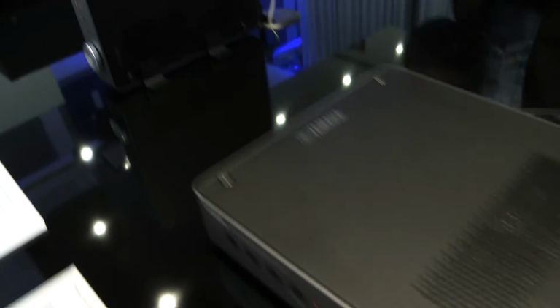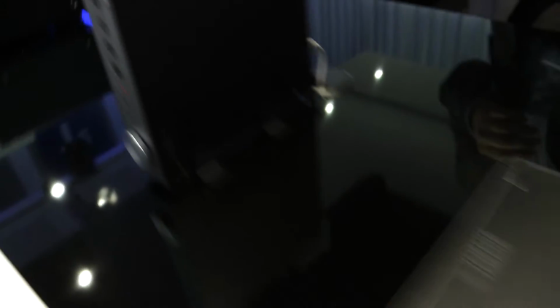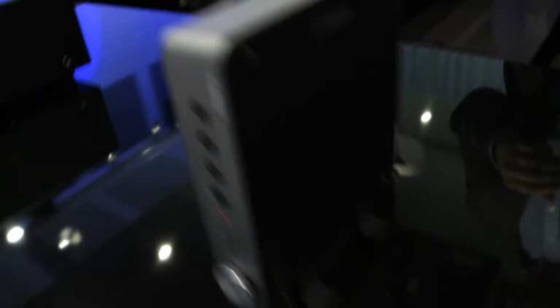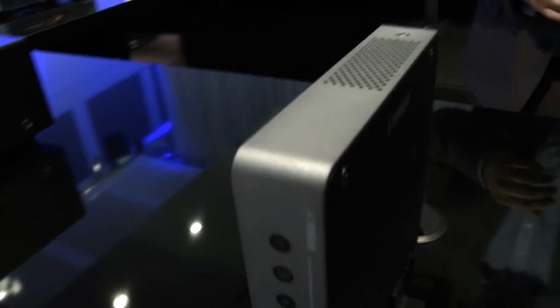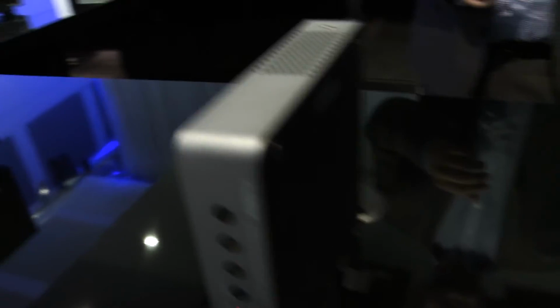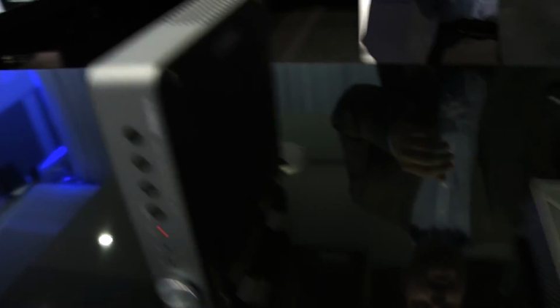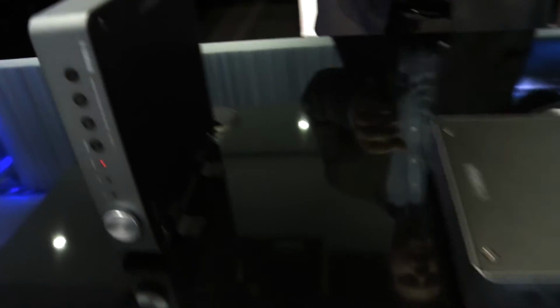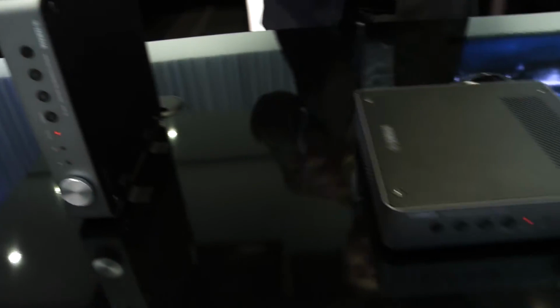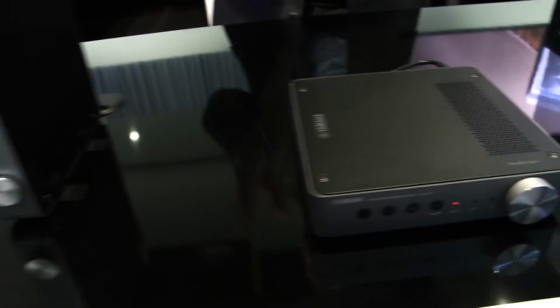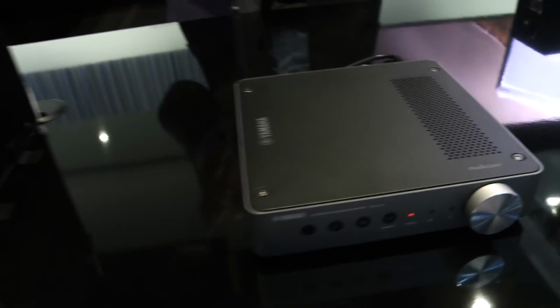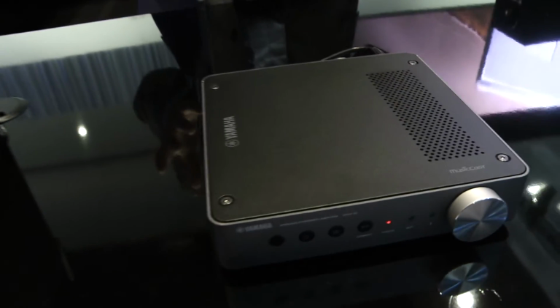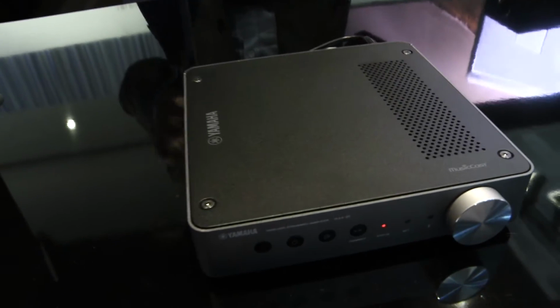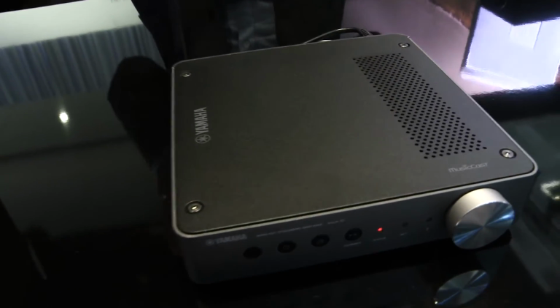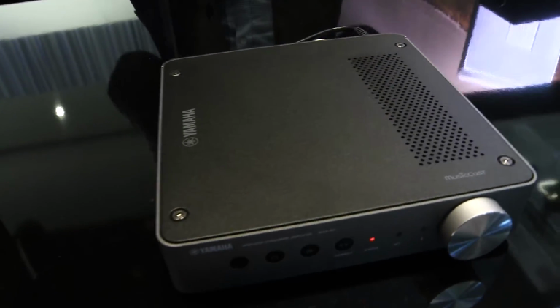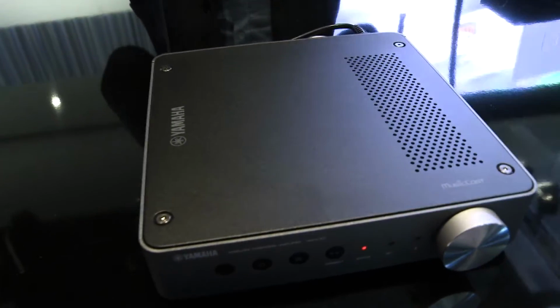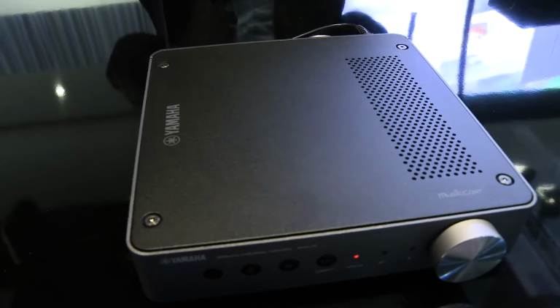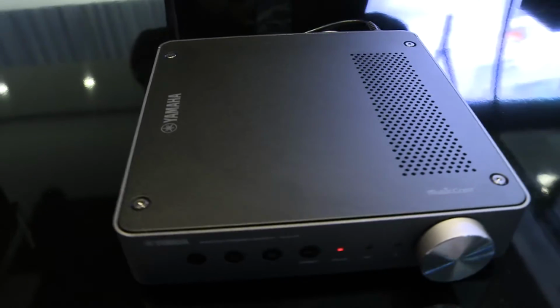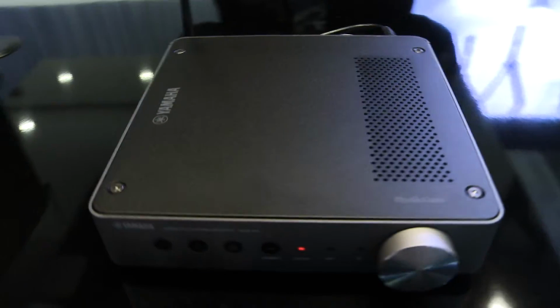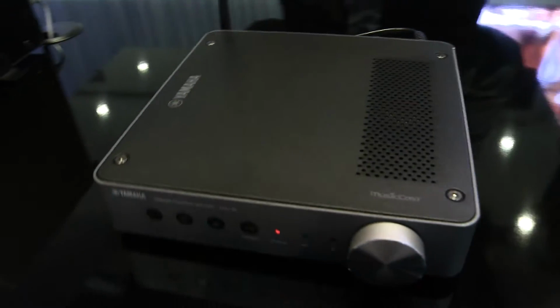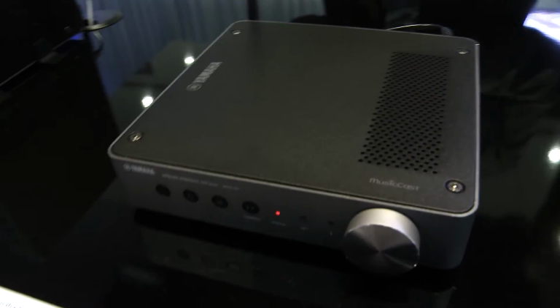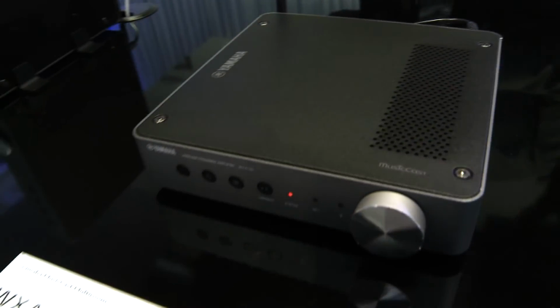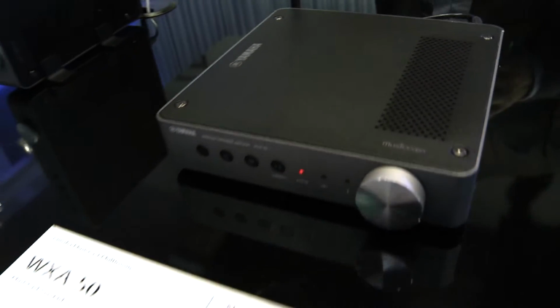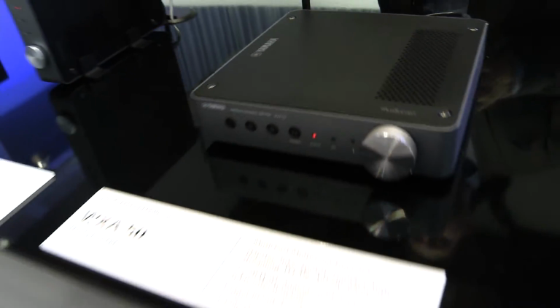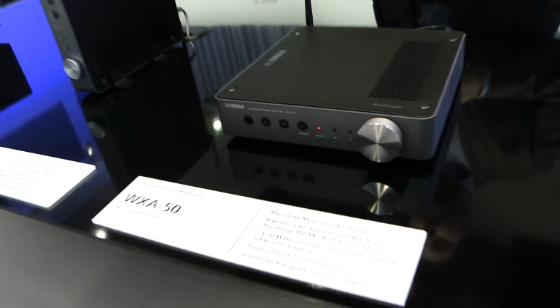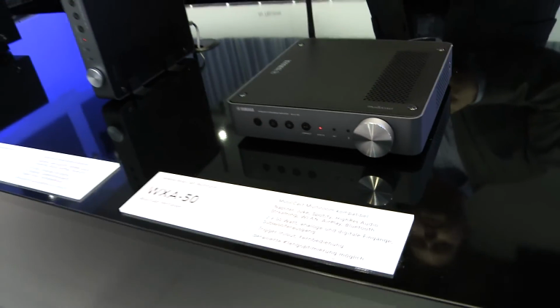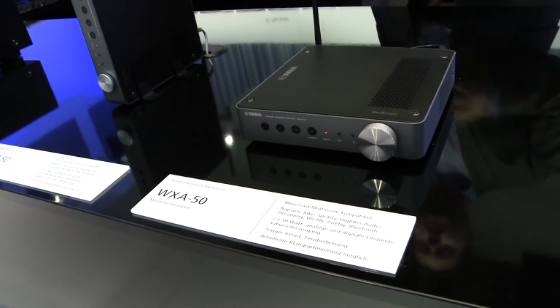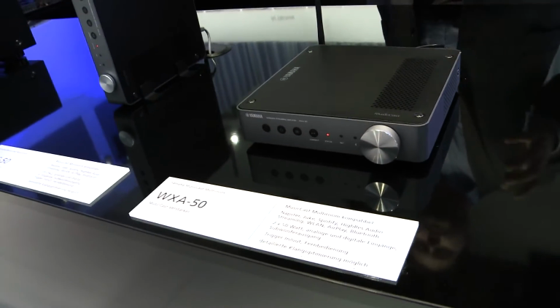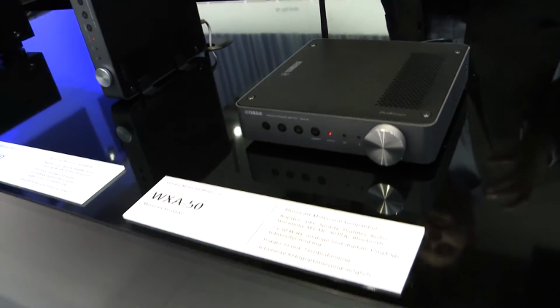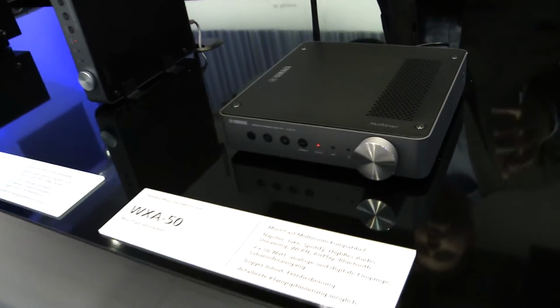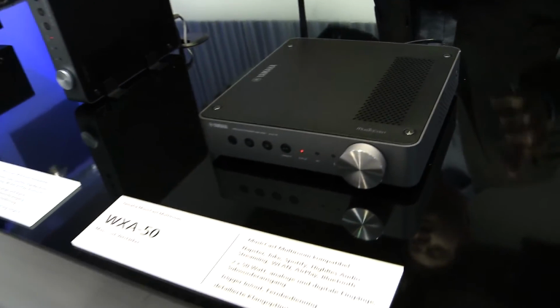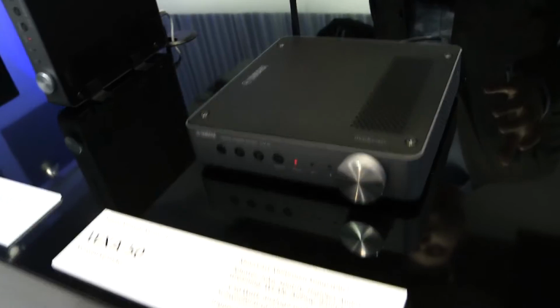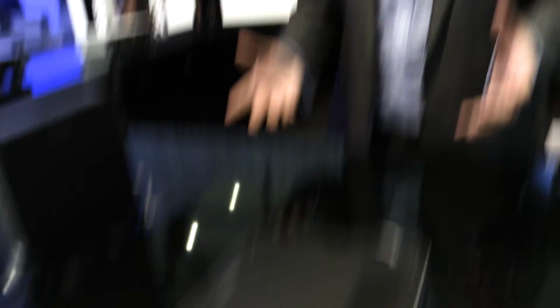The WXA50 is a small wireless streaming amplifier, to be more precise. It delivers 90 watts of power either side, and you can hook it up to any speakers you might already have.